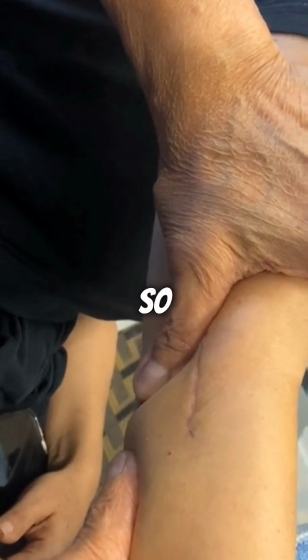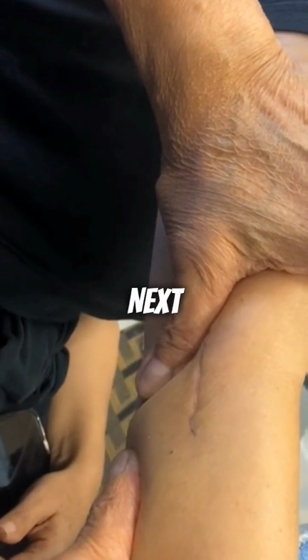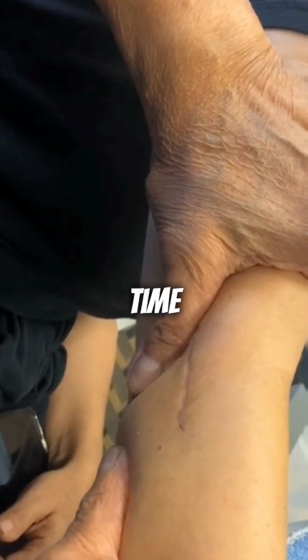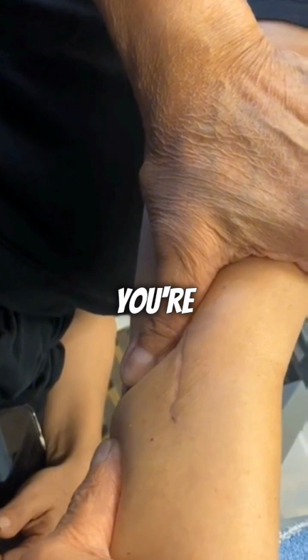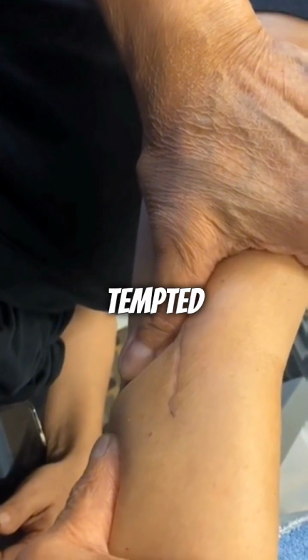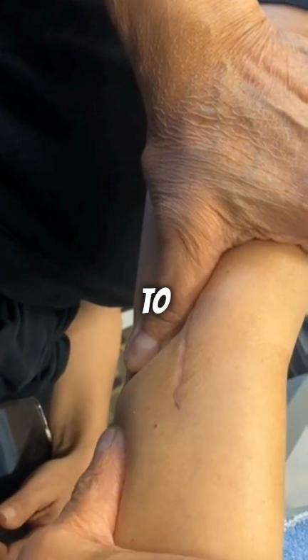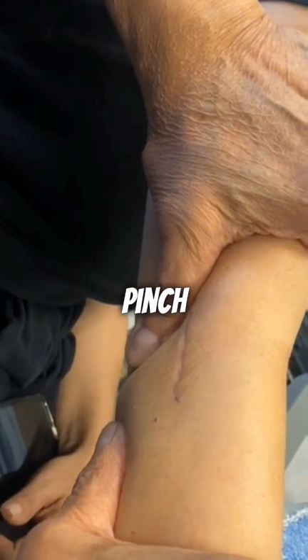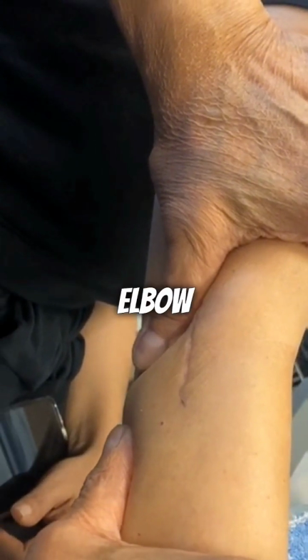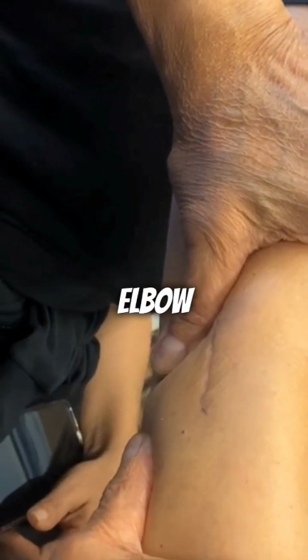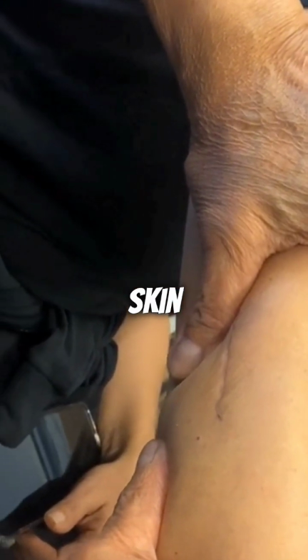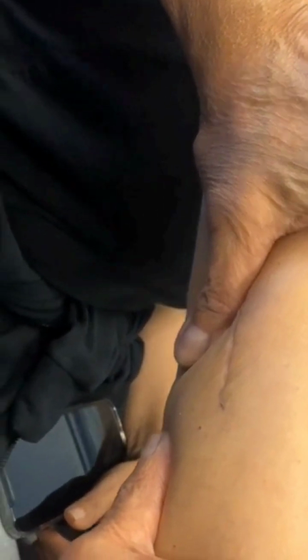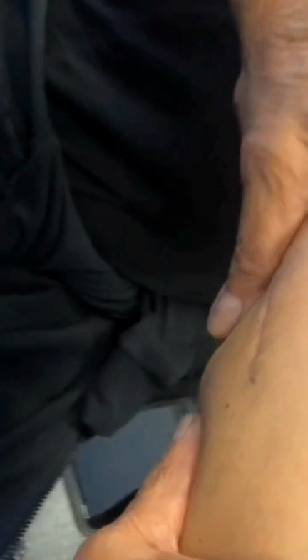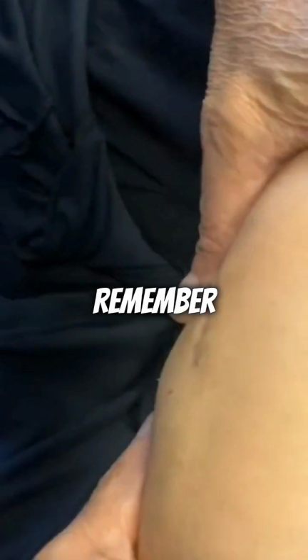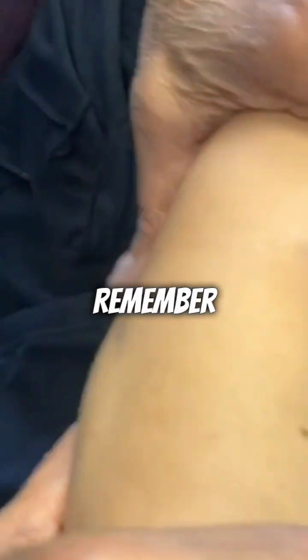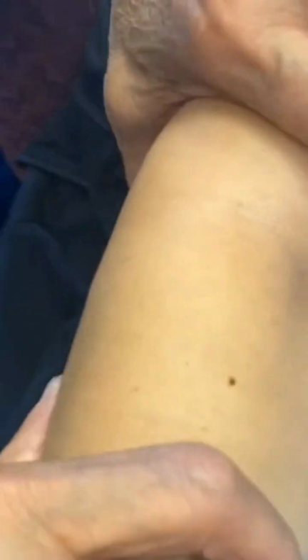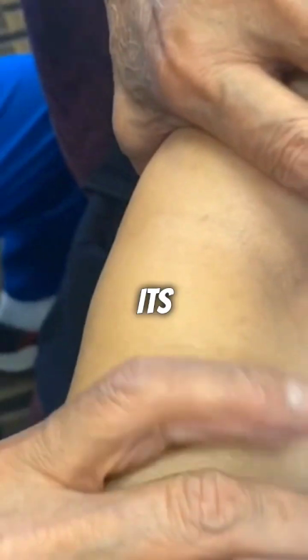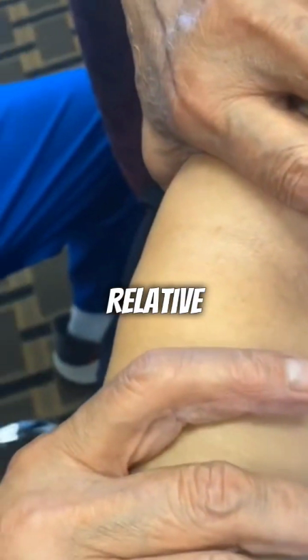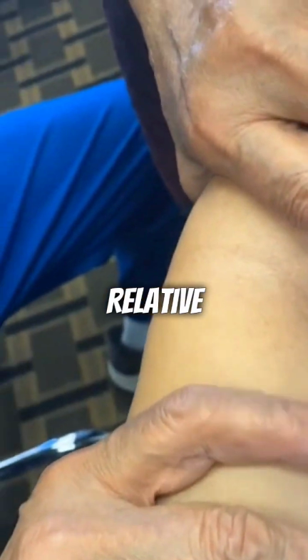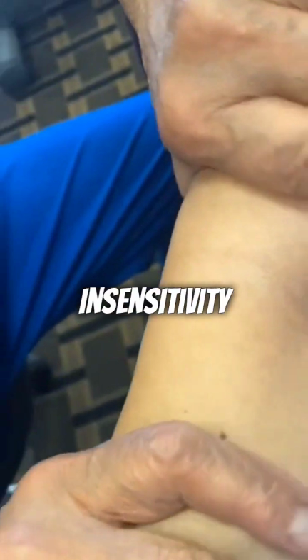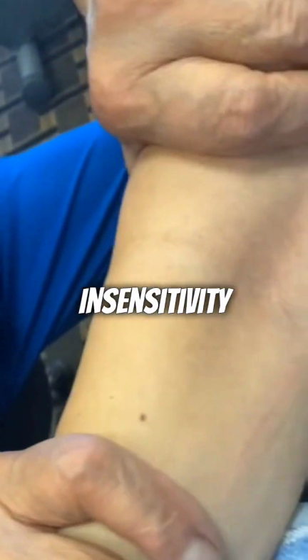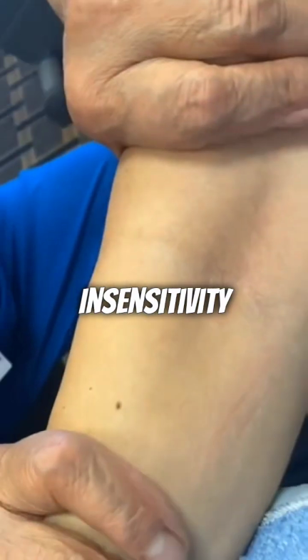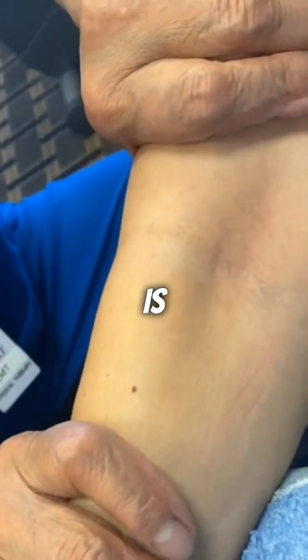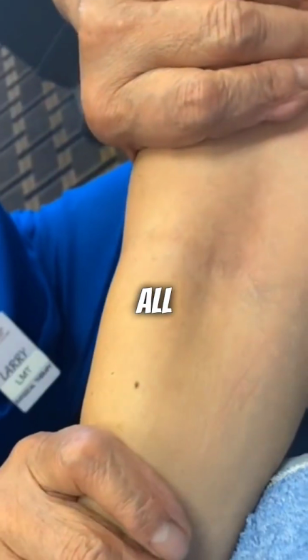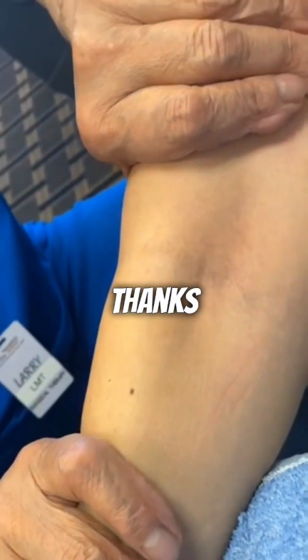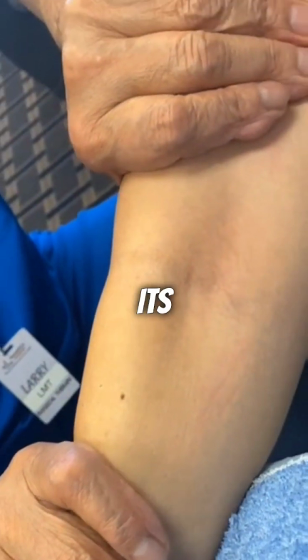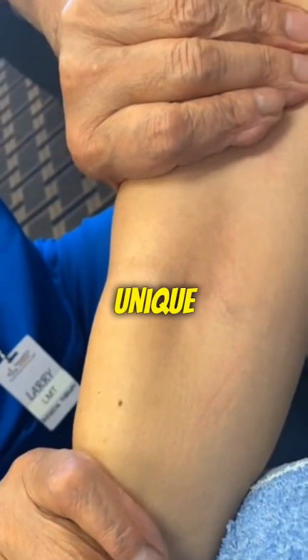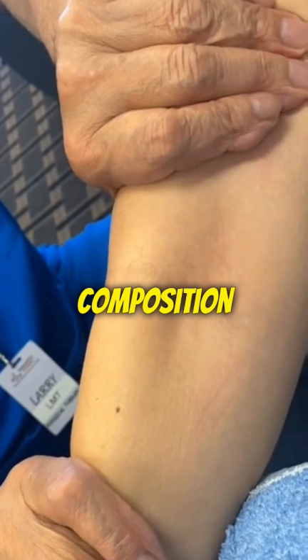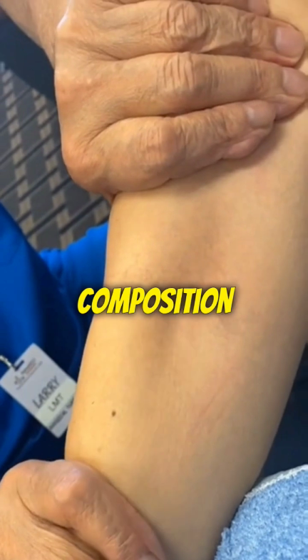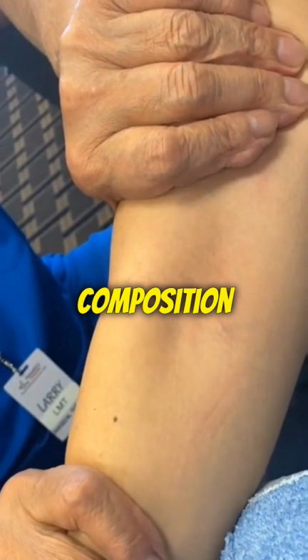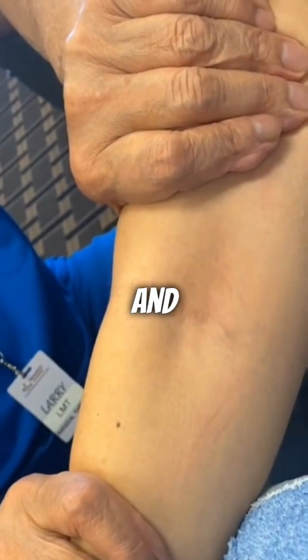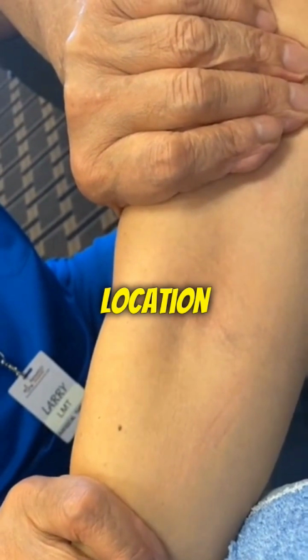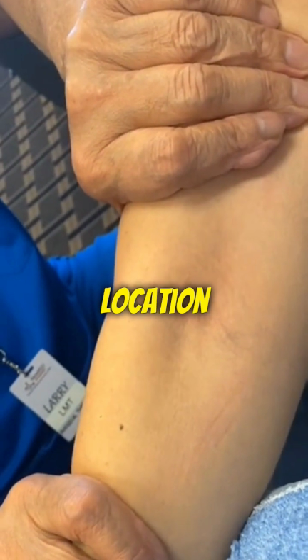So next time you're tempted to pinch your elbow skin, remember — its relative insensitivity is all thanks to its unique composition and location.